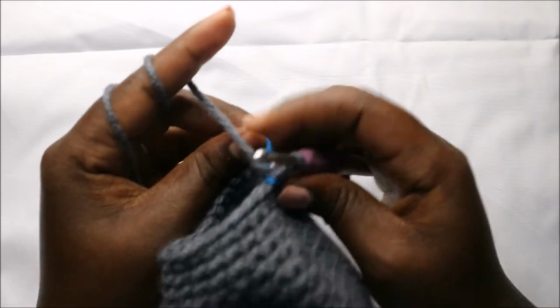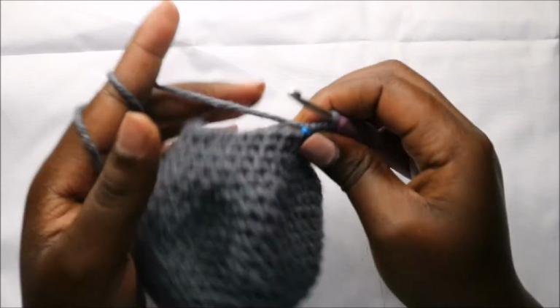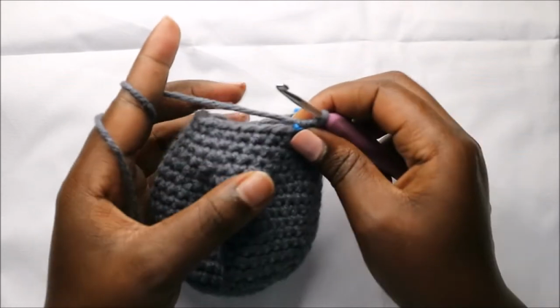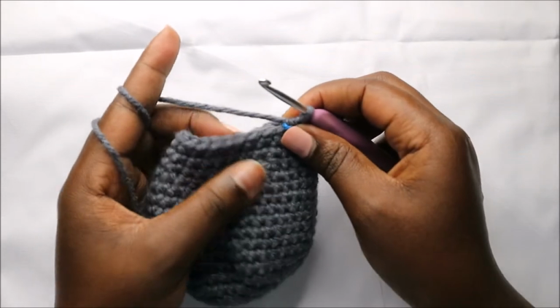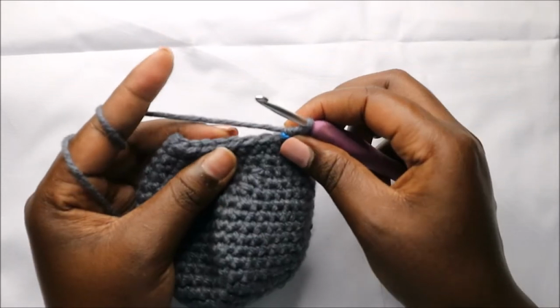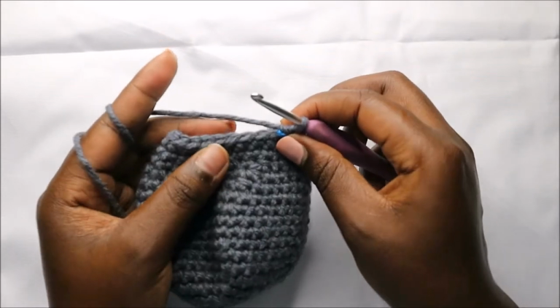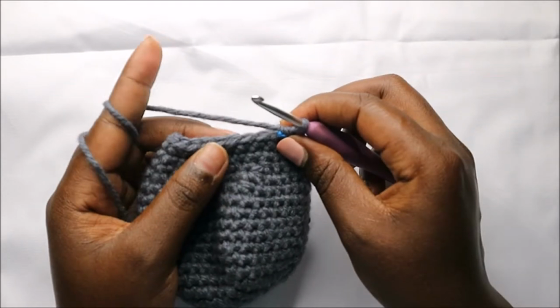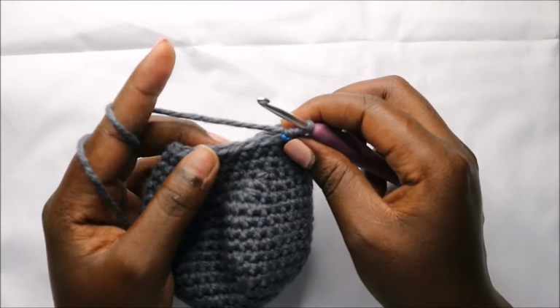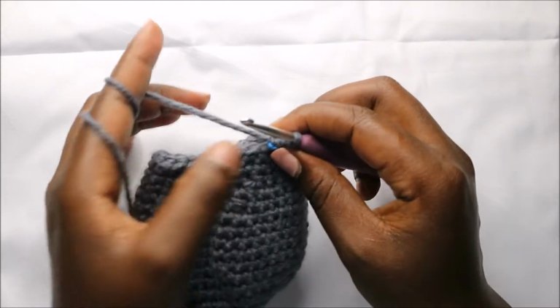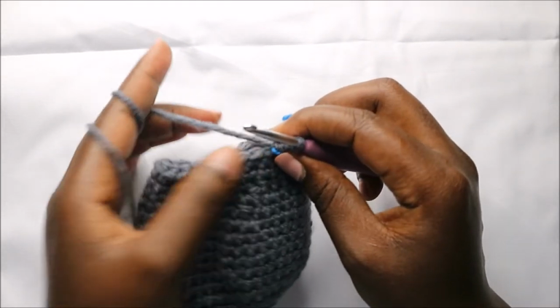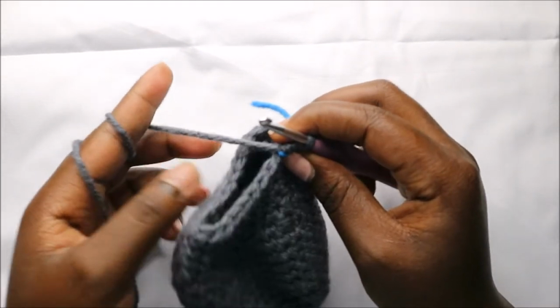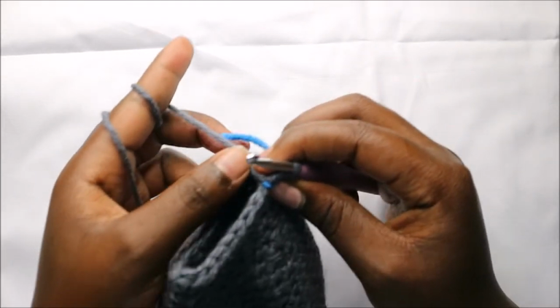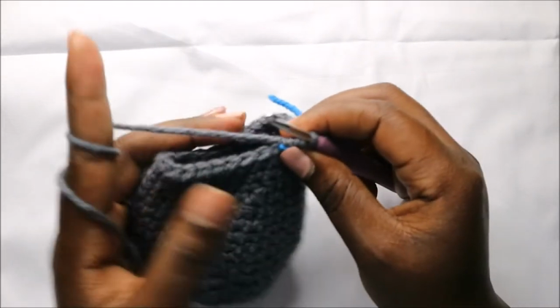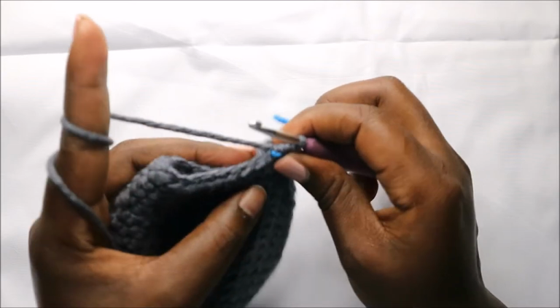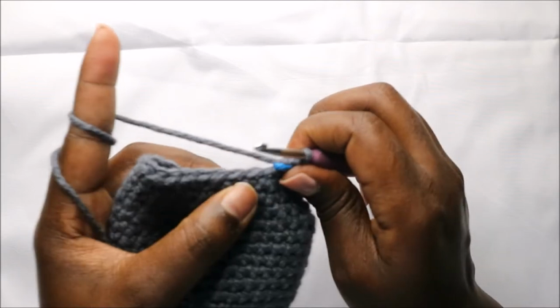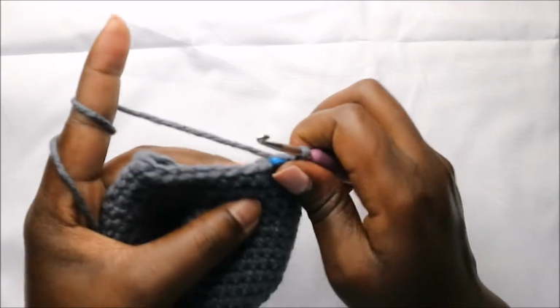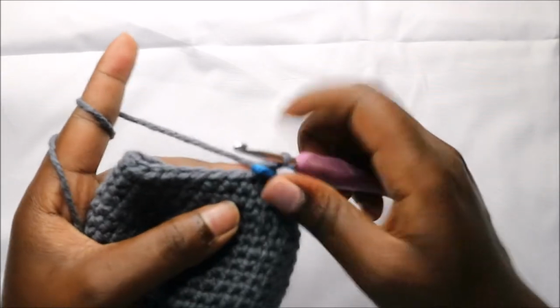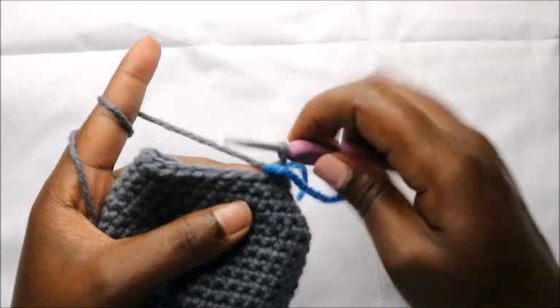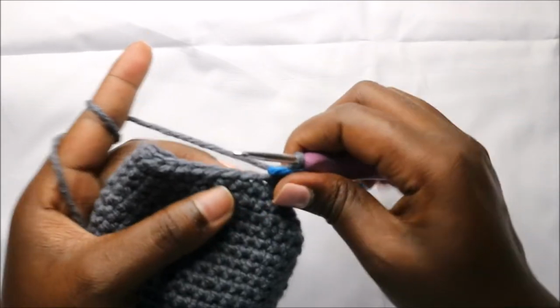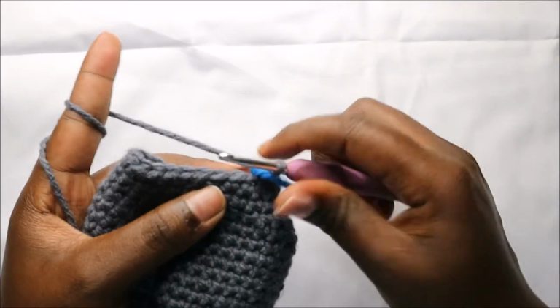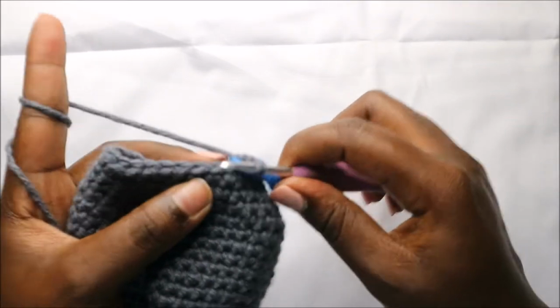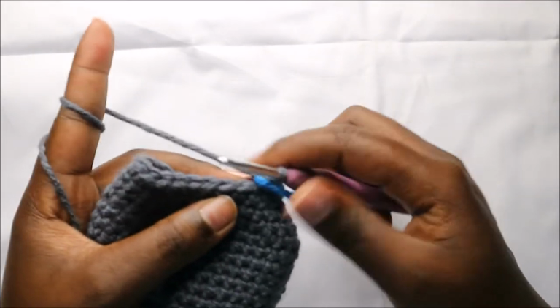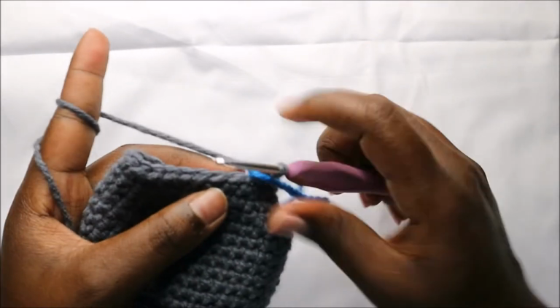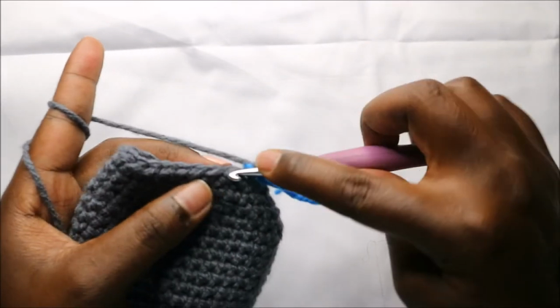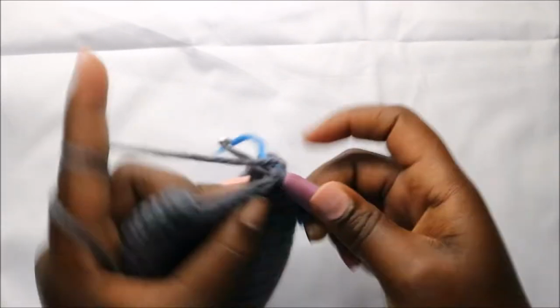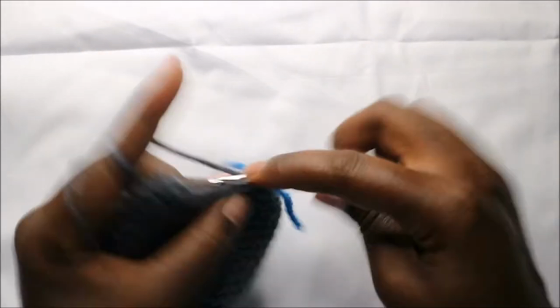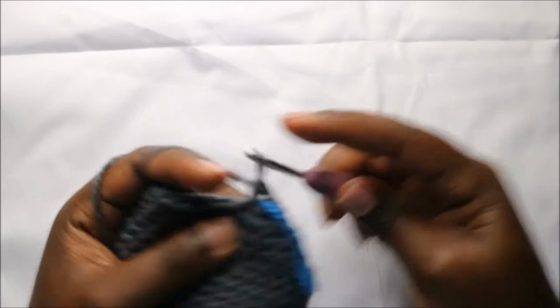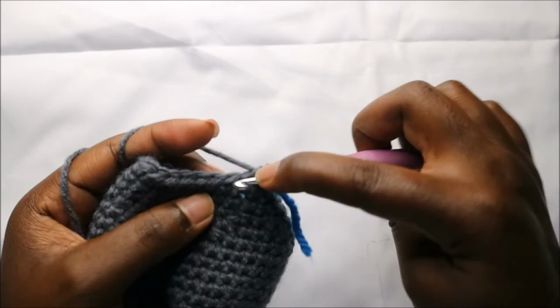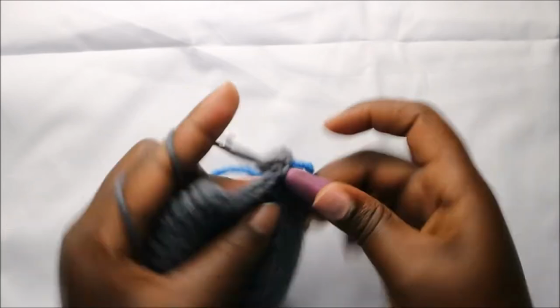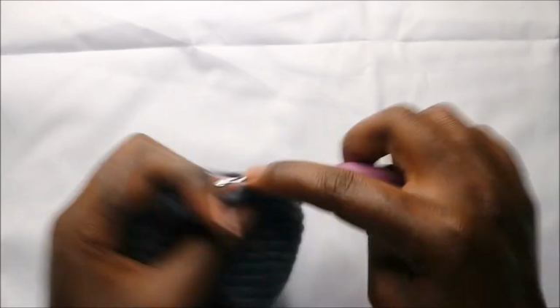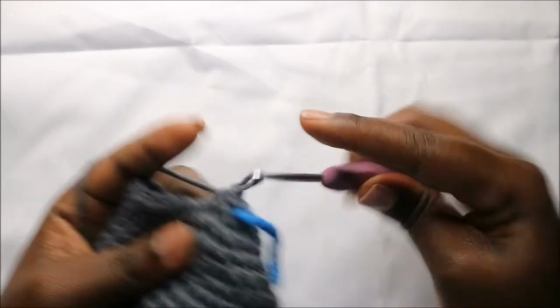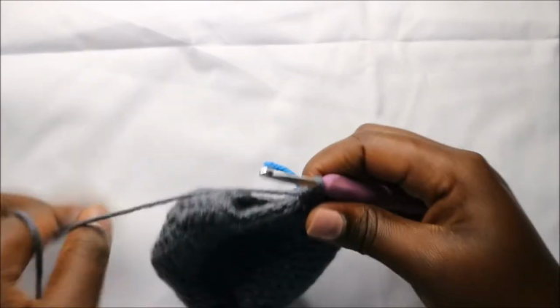In our 21st row we are going to do single crochets all the way around for a total of 22 stitches. Continue and do single crochets.